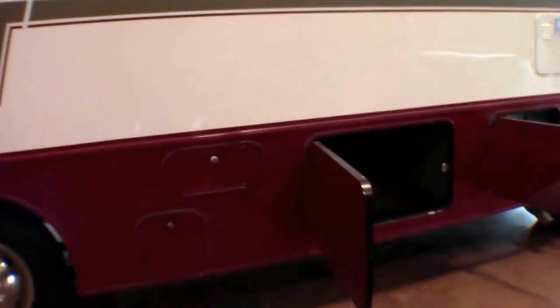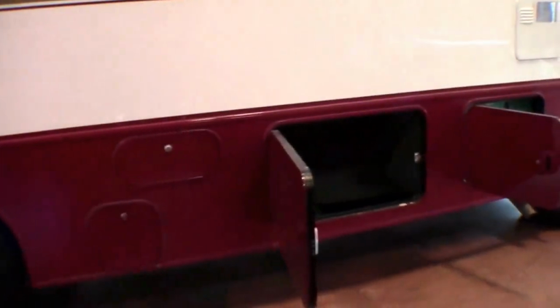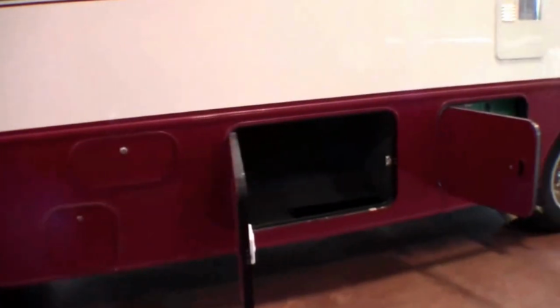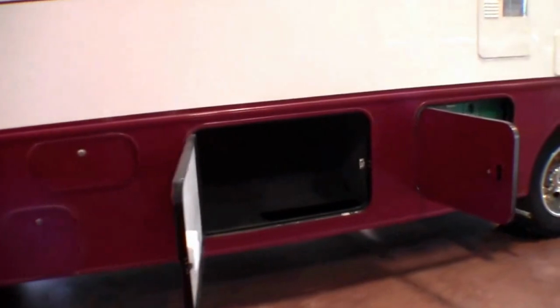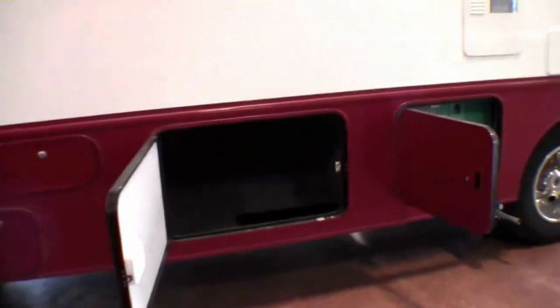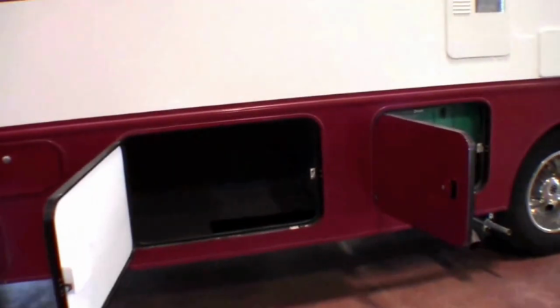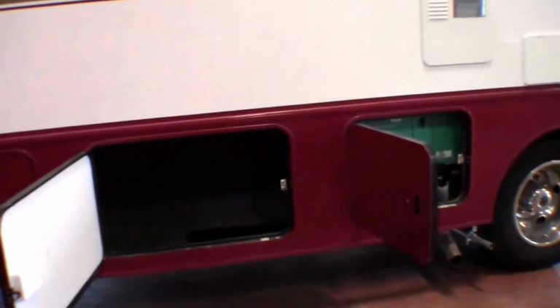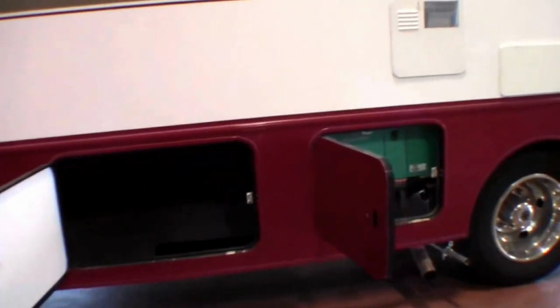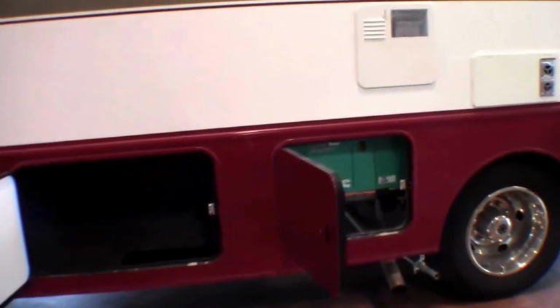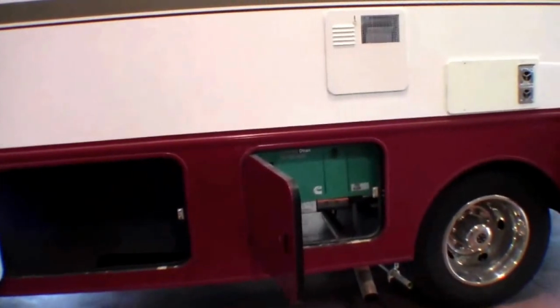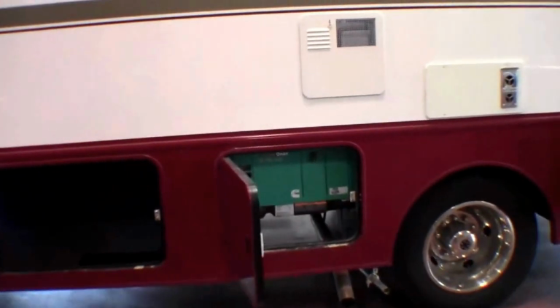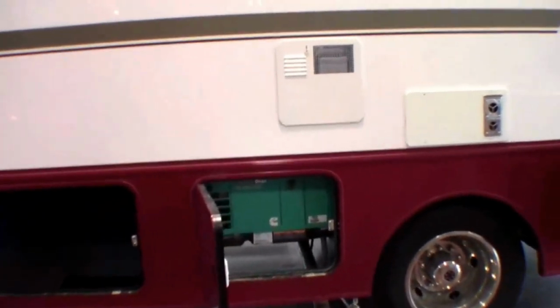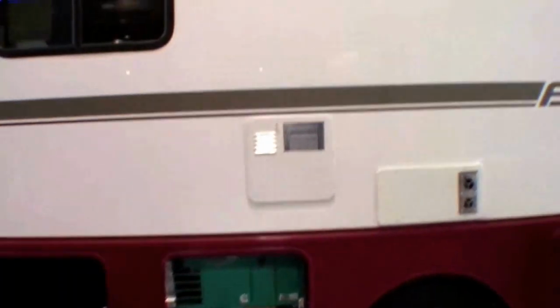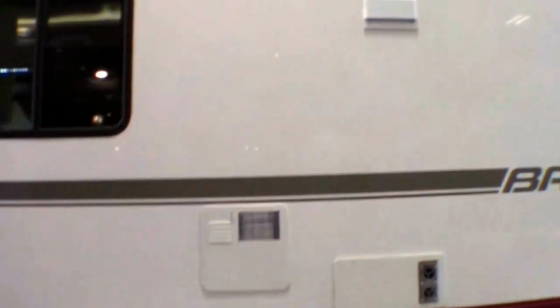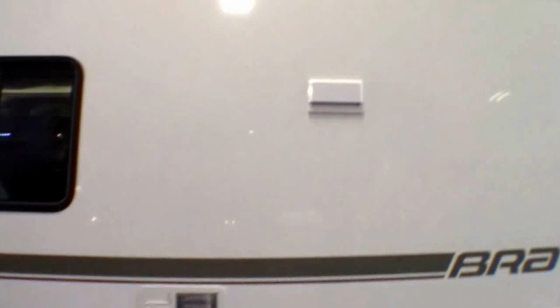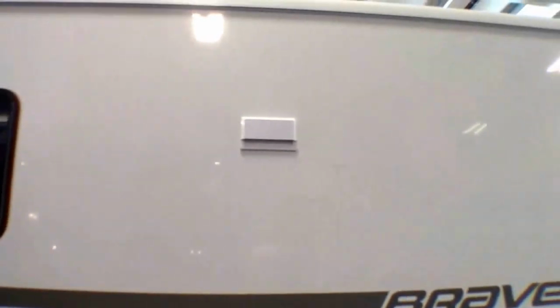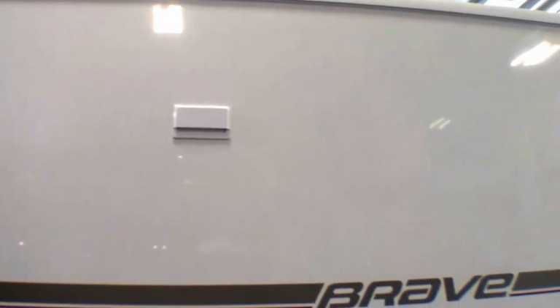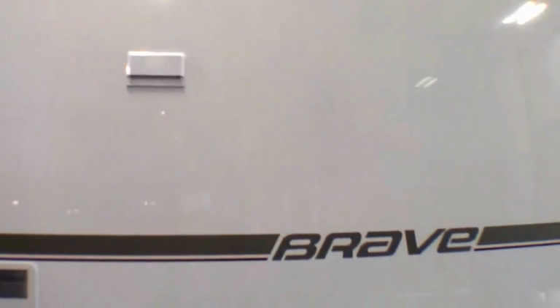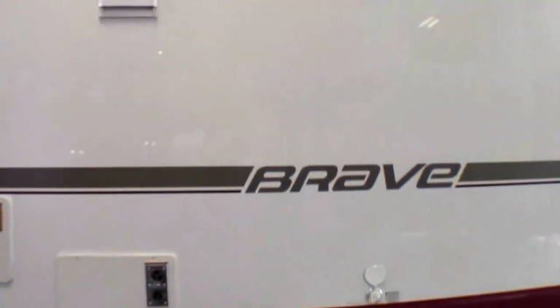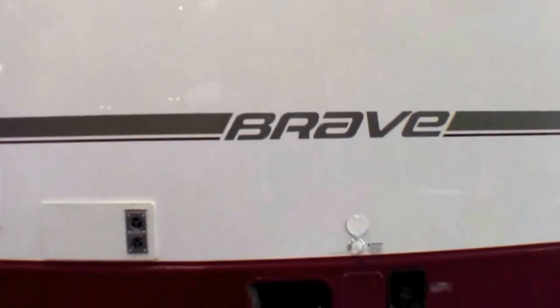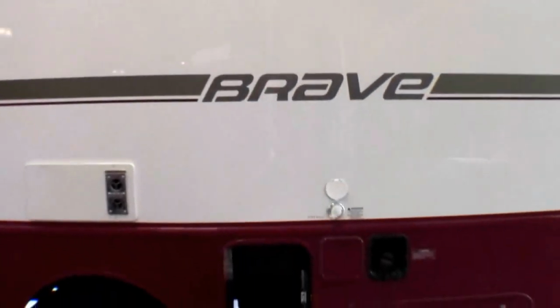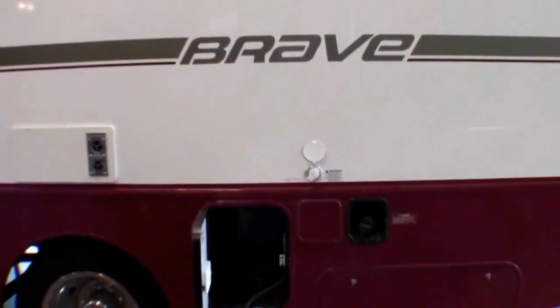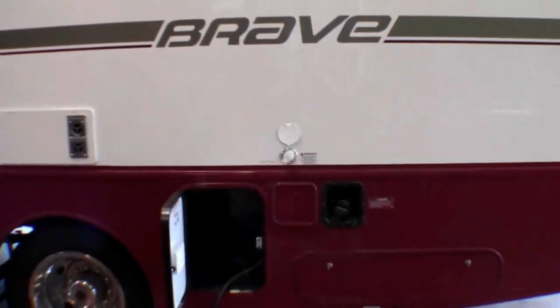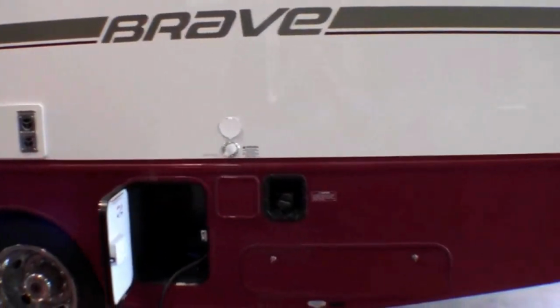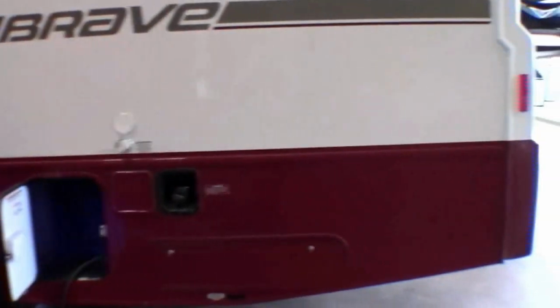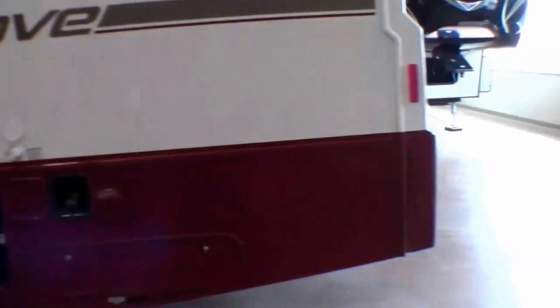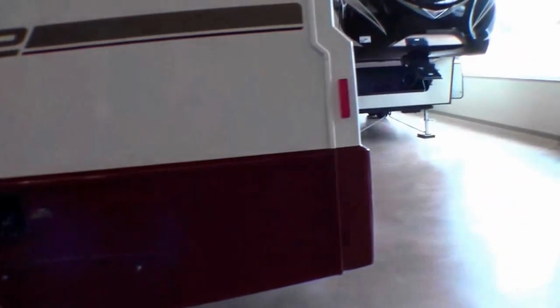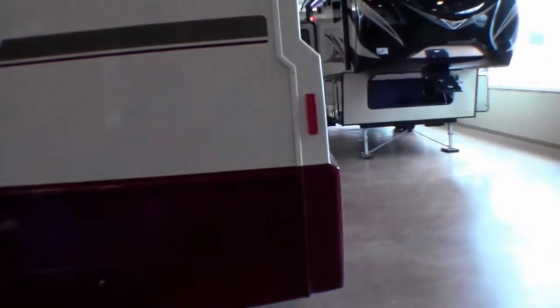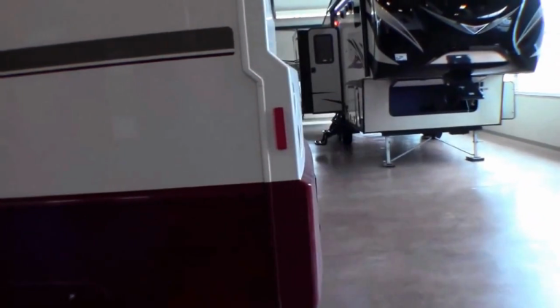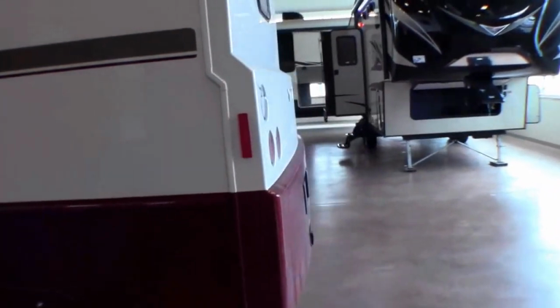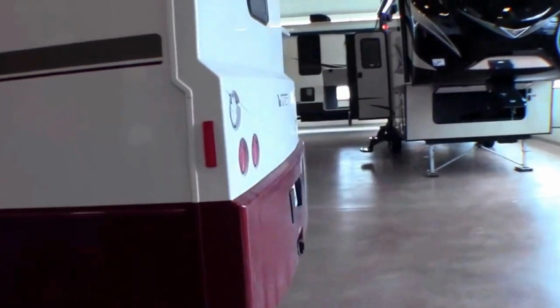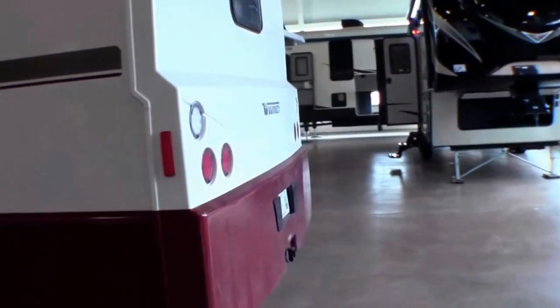It's got four-point automatic leveling jacks — just push a button. Tons of outside storage. It's got an Onan 4000 generator. Dual axles. Very attractive cap on the back.